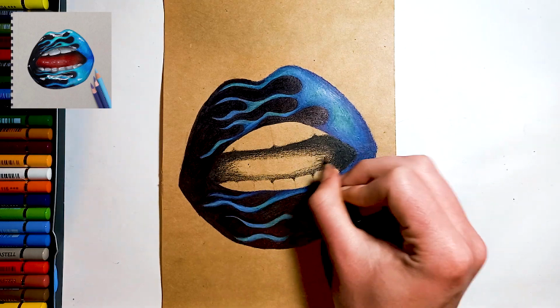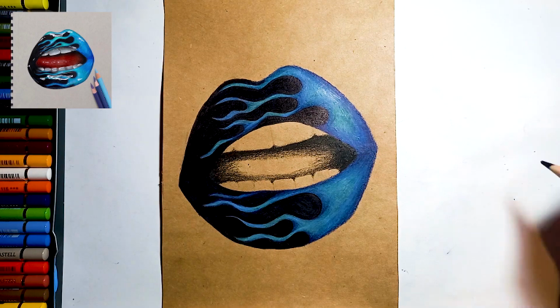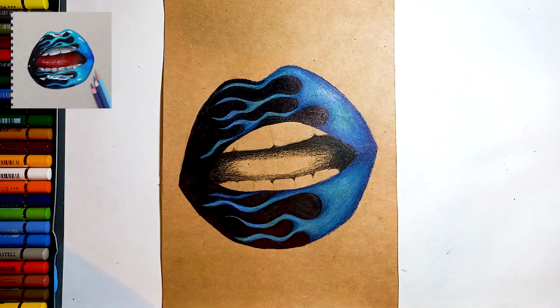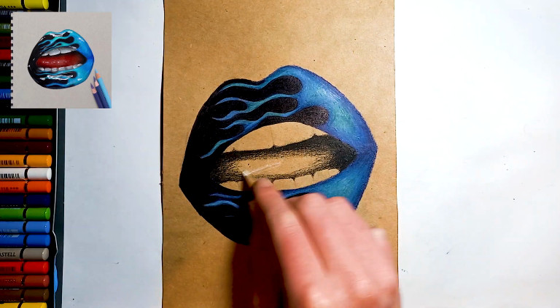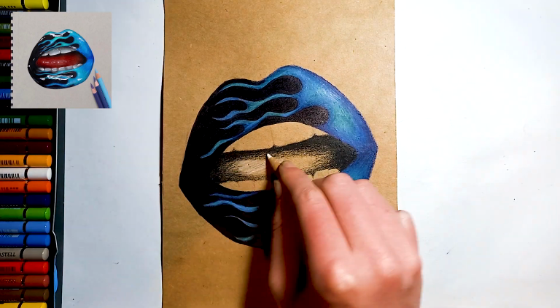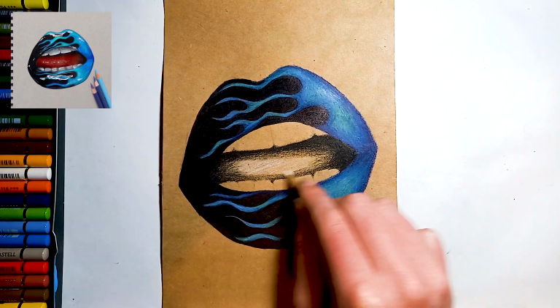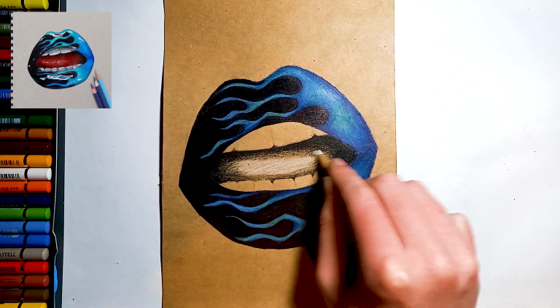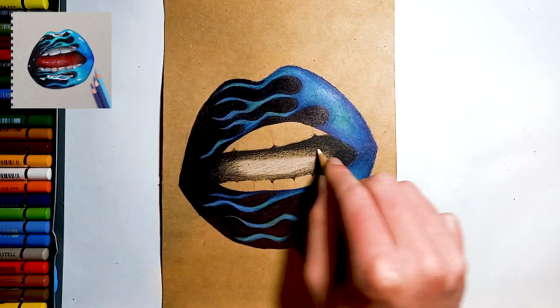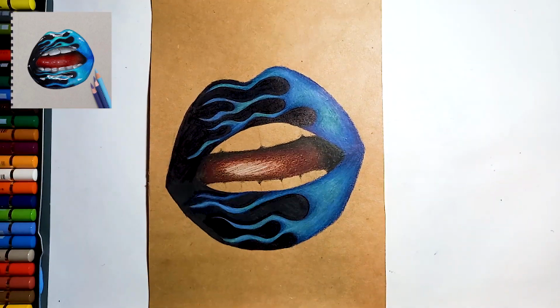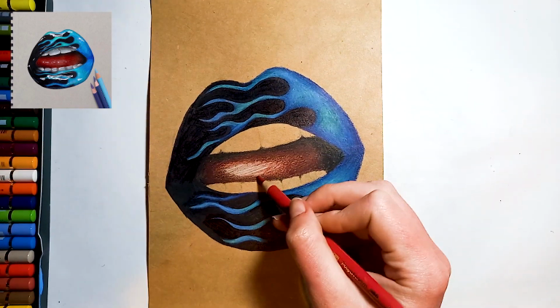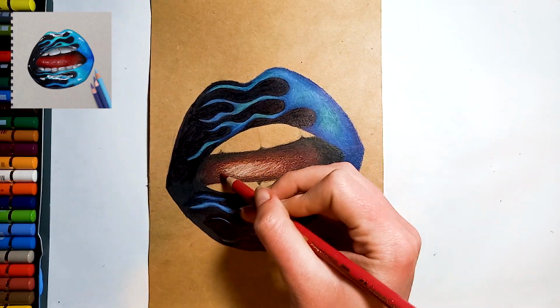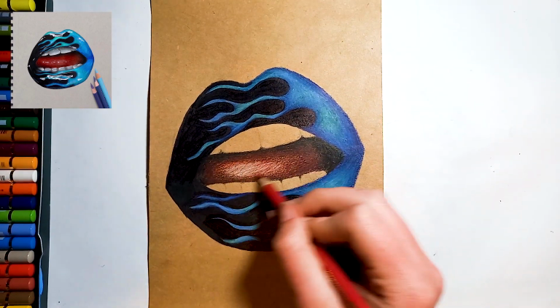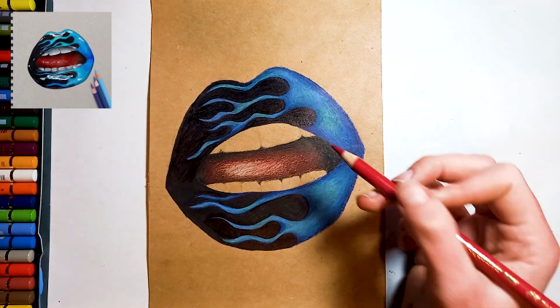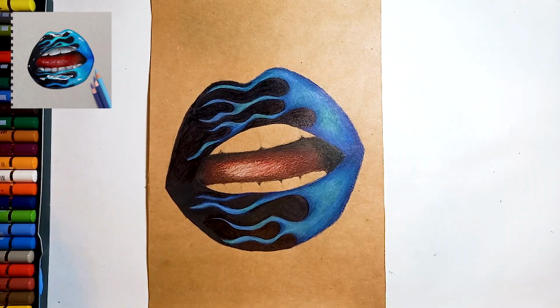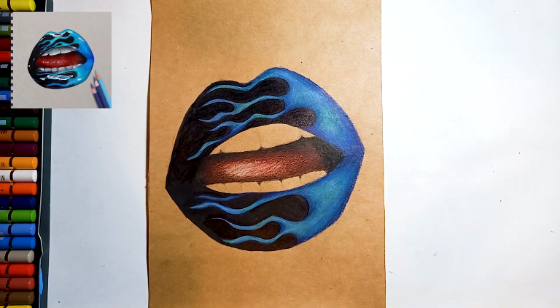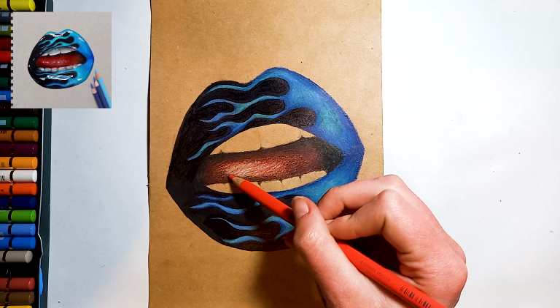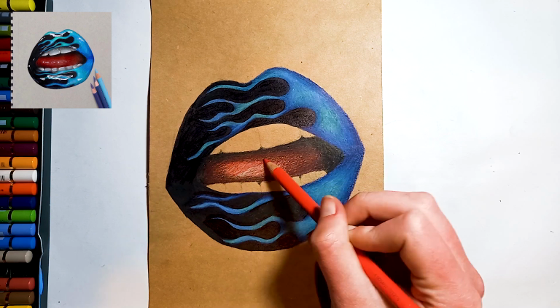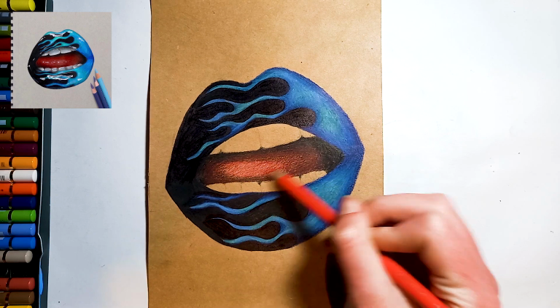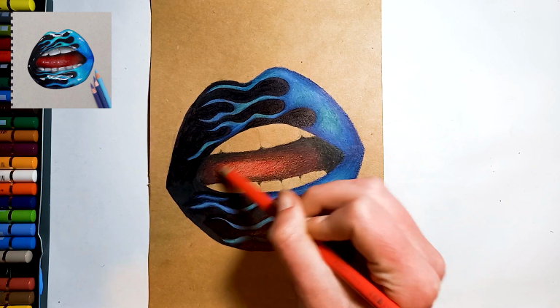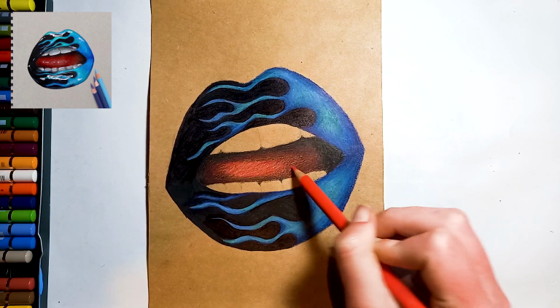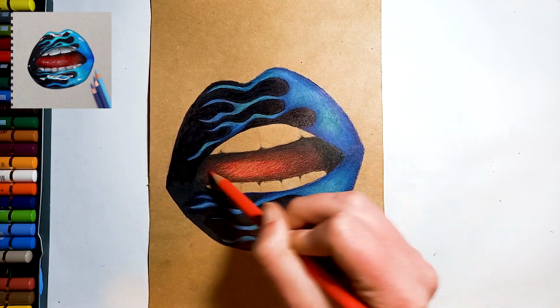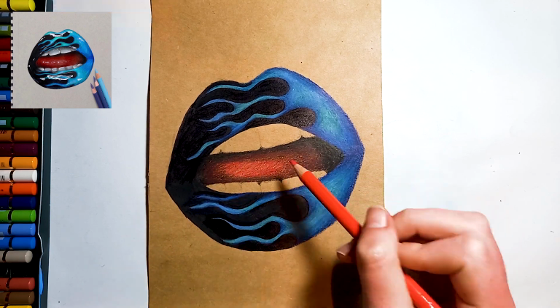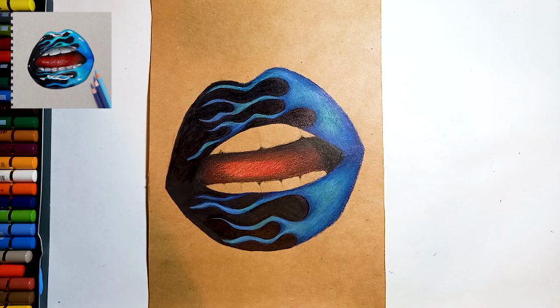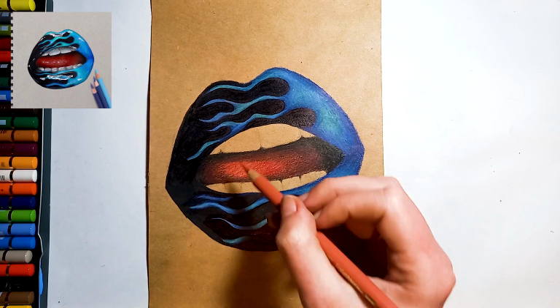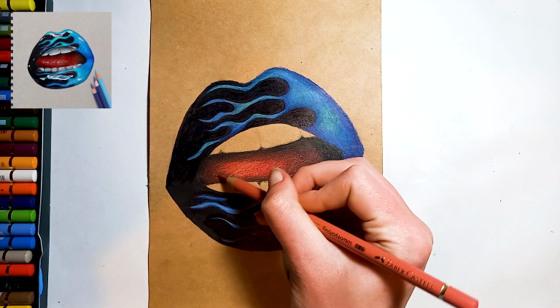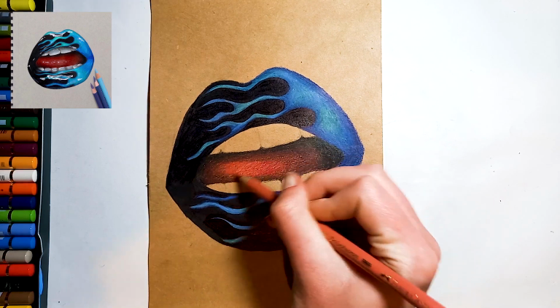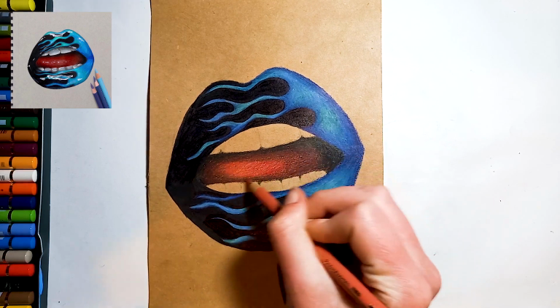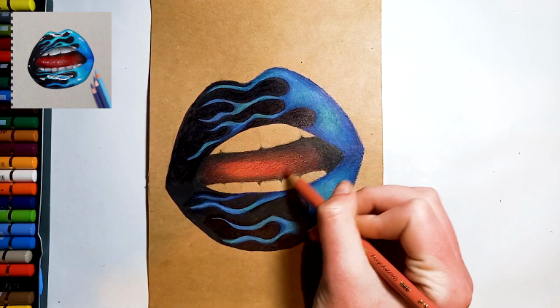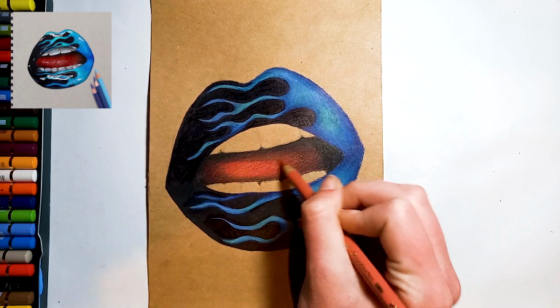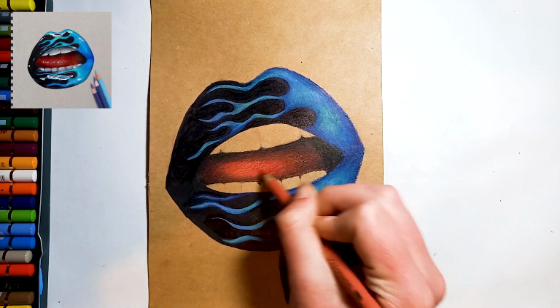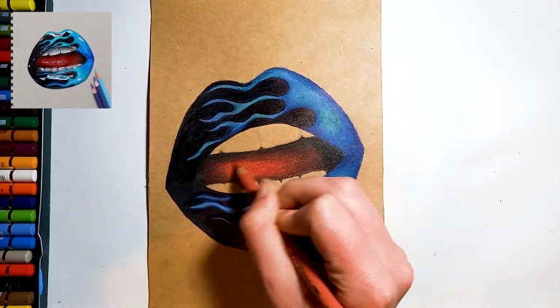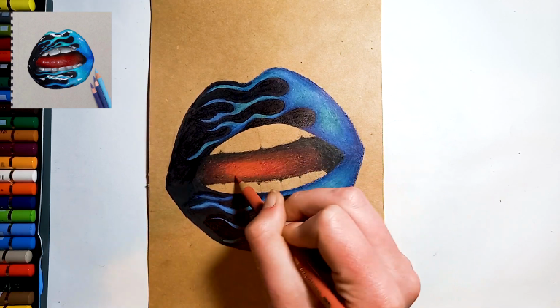Then take your white colour pencil and lightly block in the lightest parts of the tongue. Next, shade the entire area with a red pencil and blend it all together with a light salmon colour.